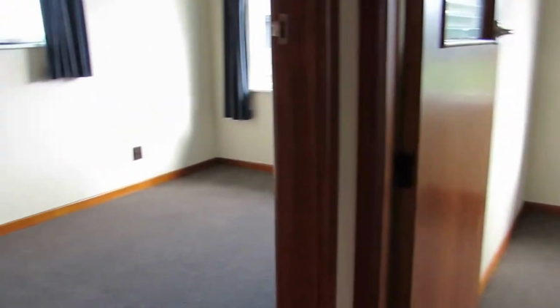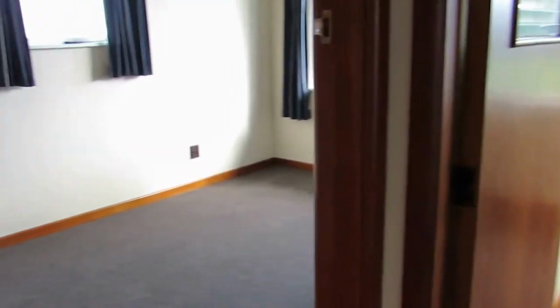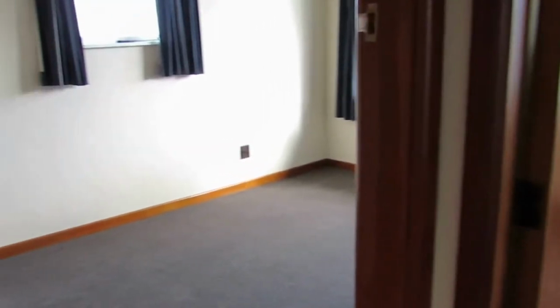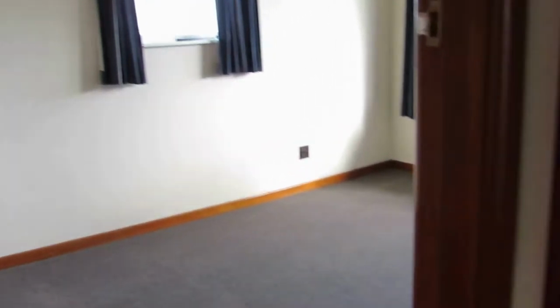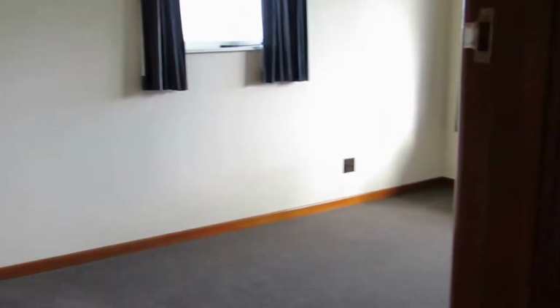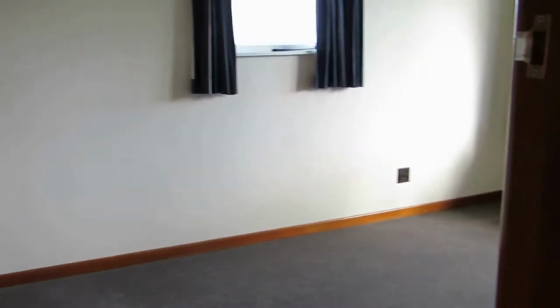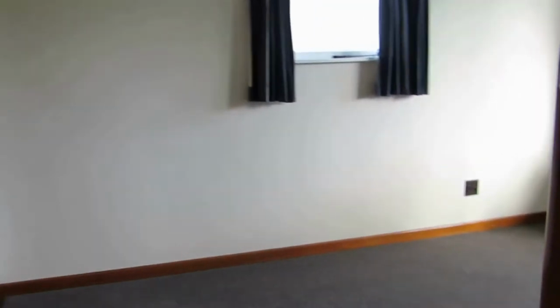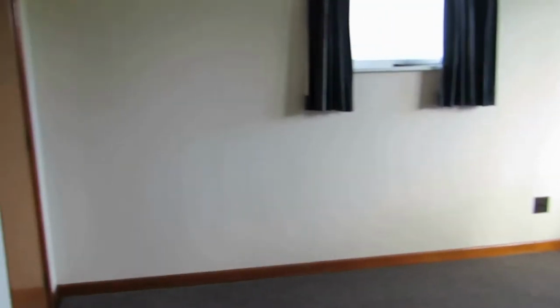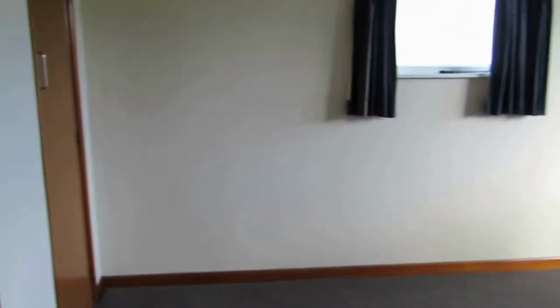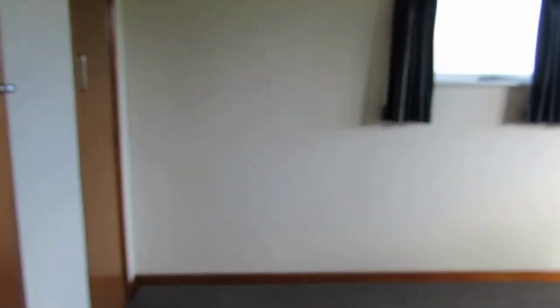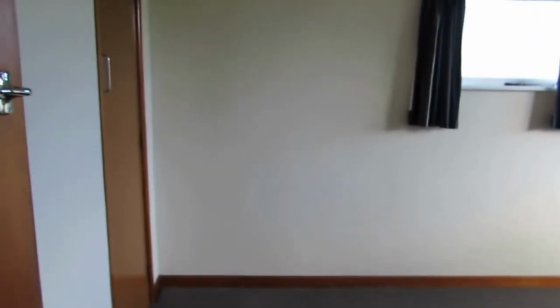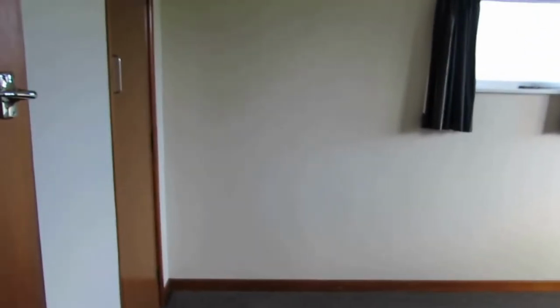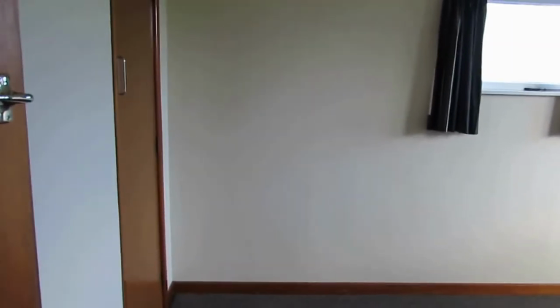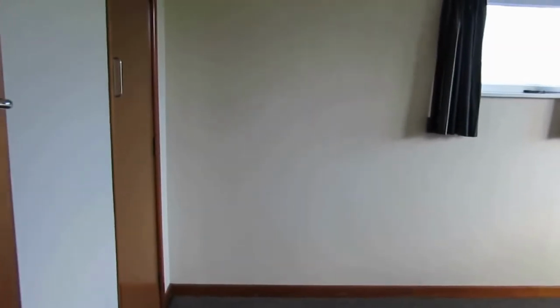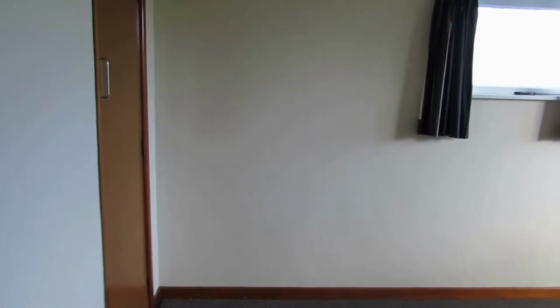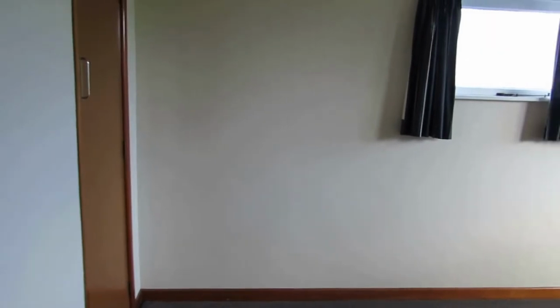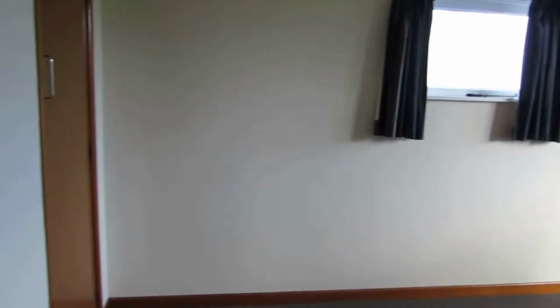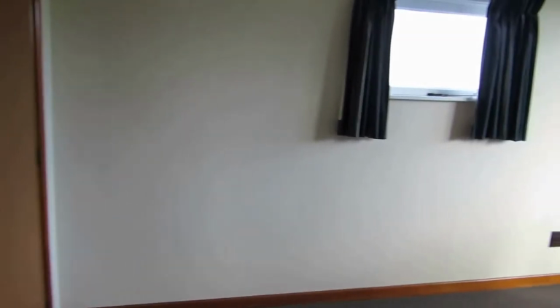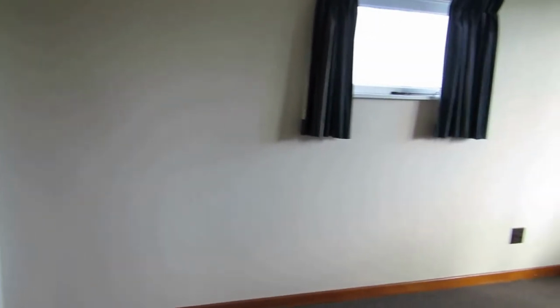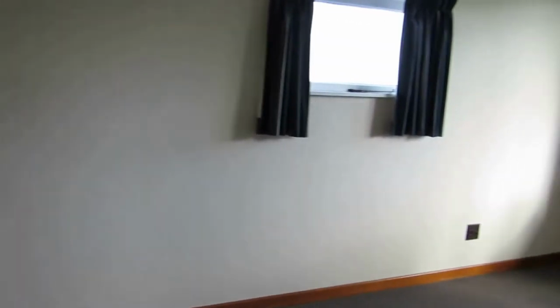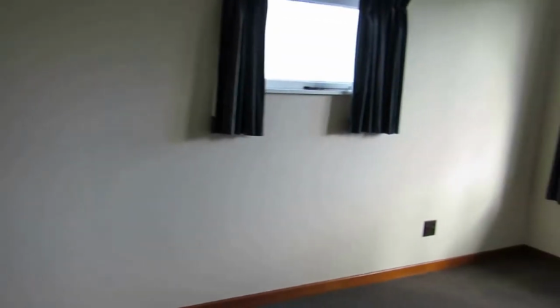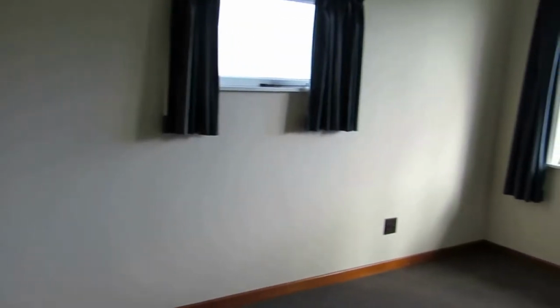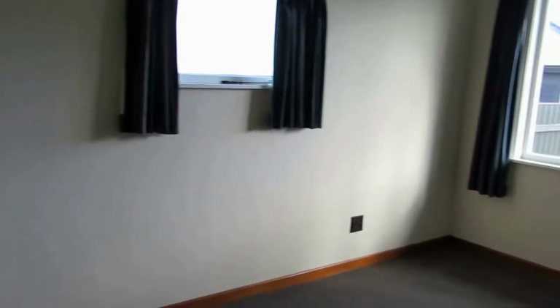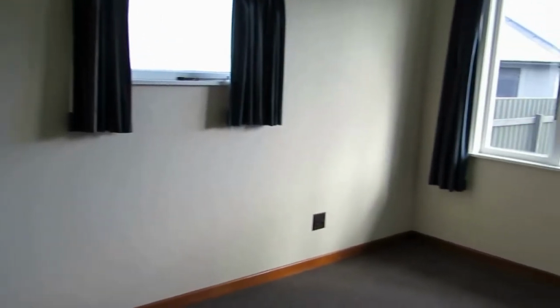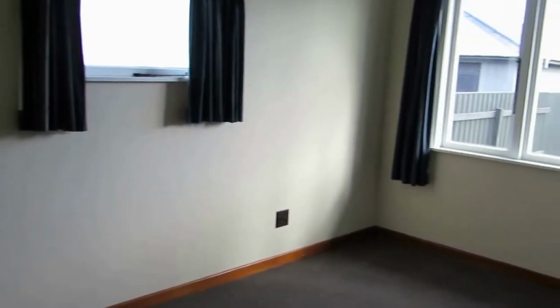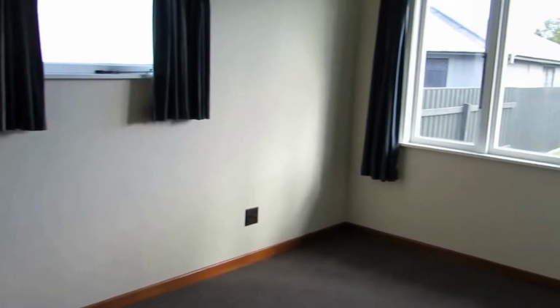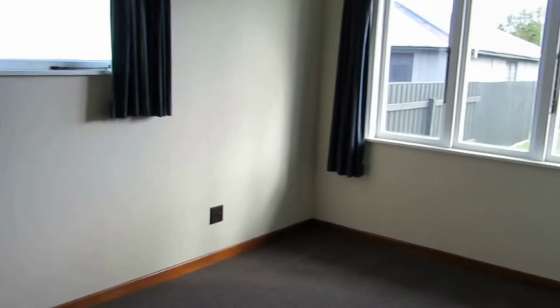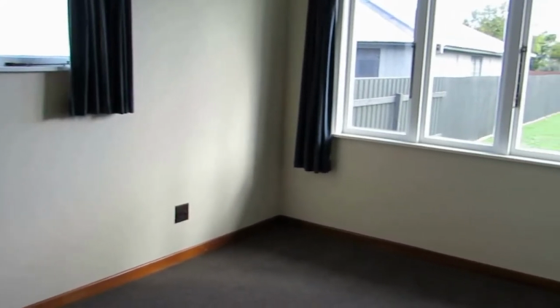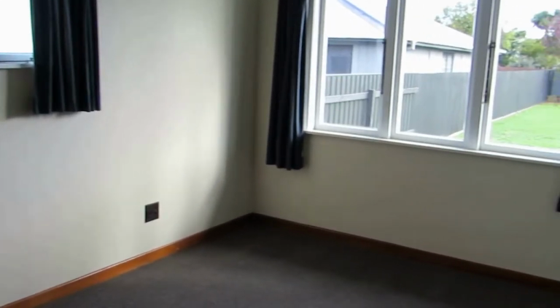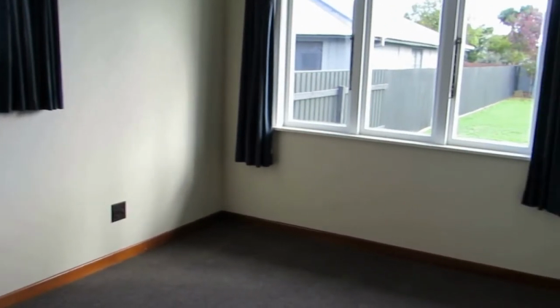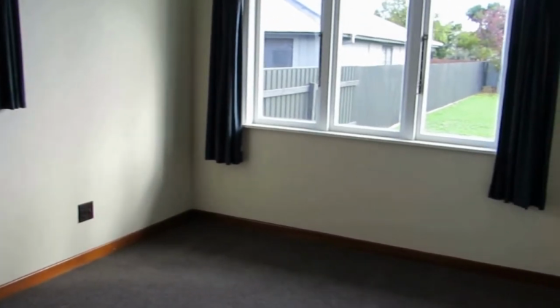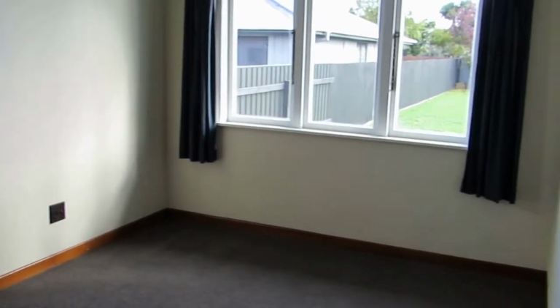Into here the next bedroom — again a single wardrobe. This is a double bedroom as well. New carpet, new paint.